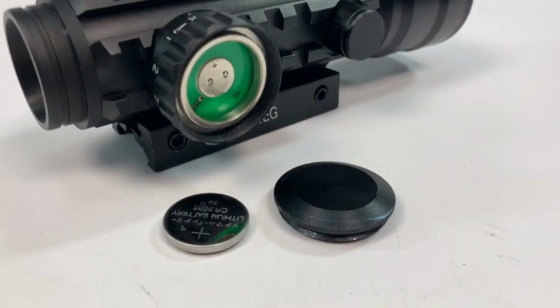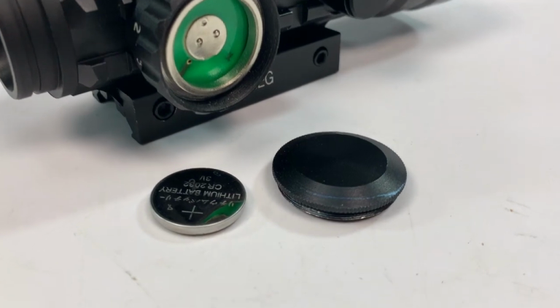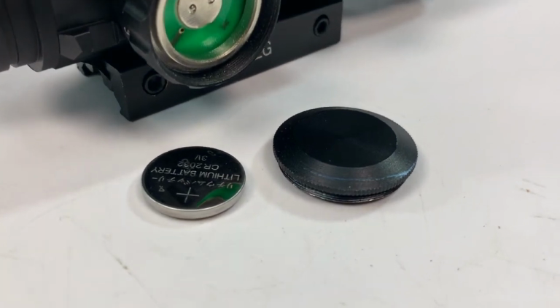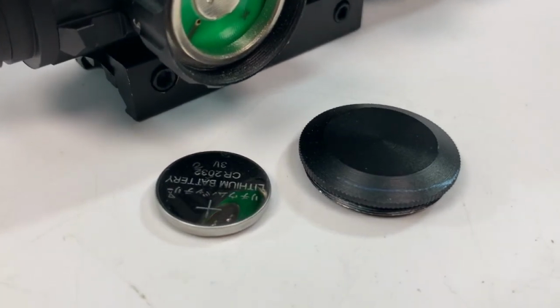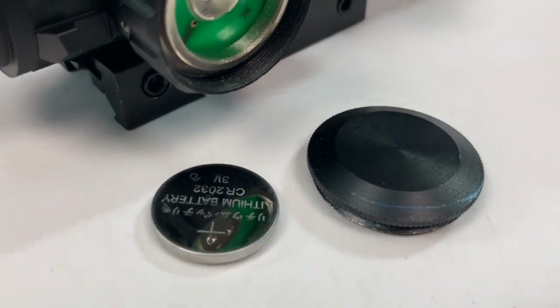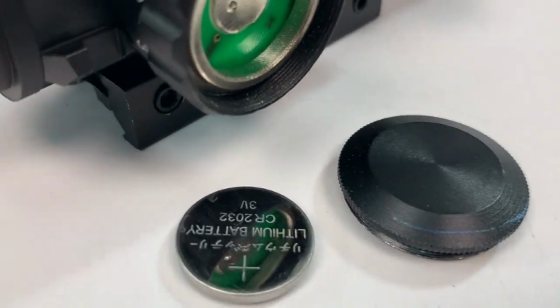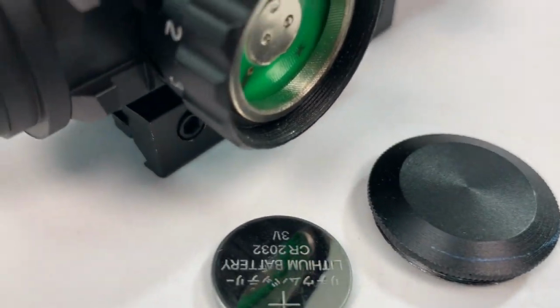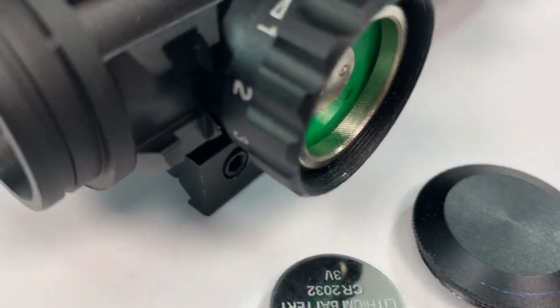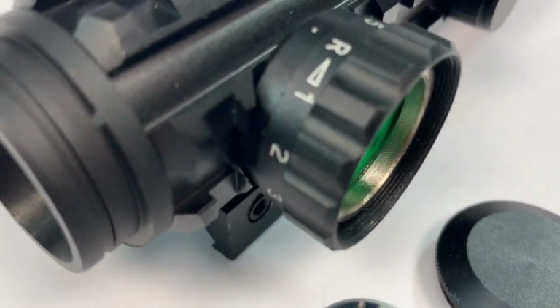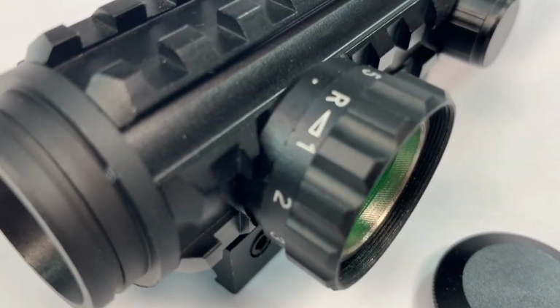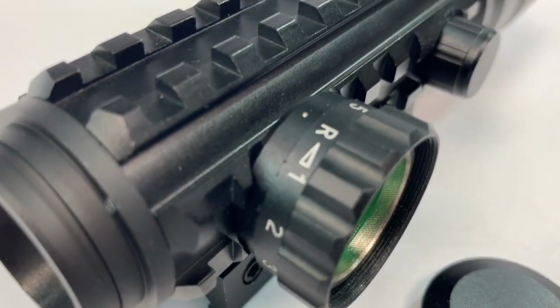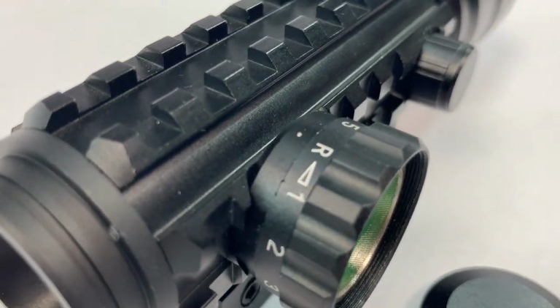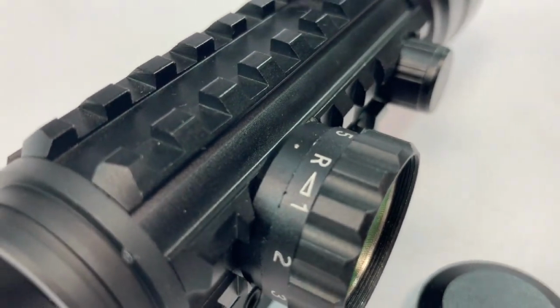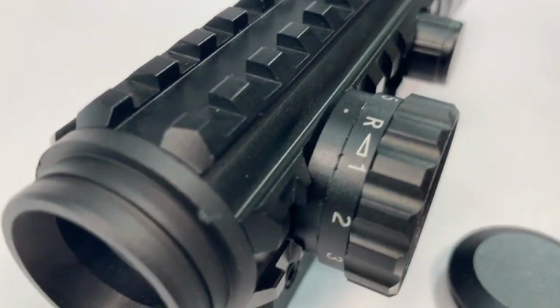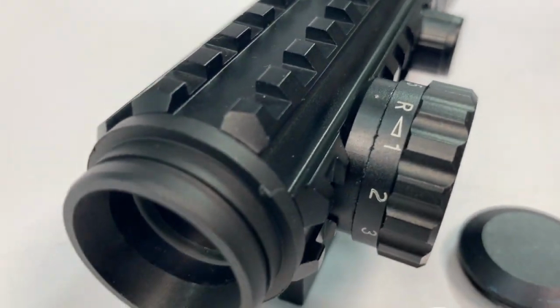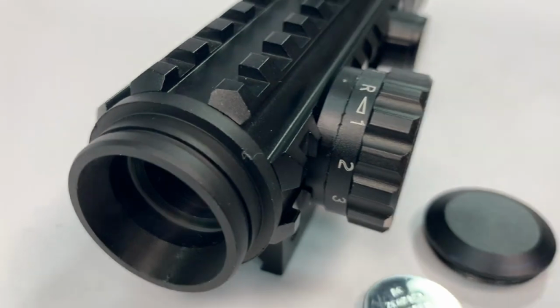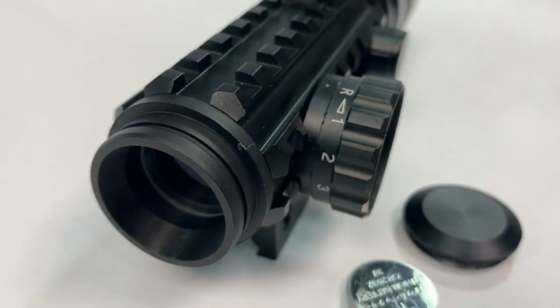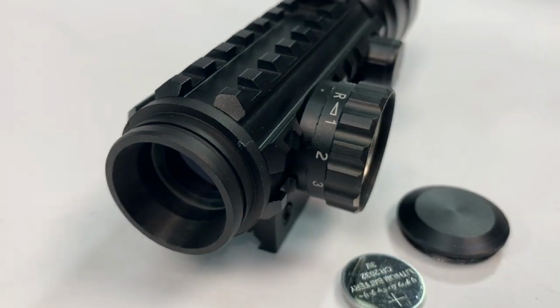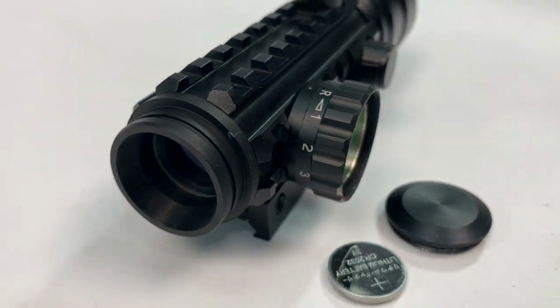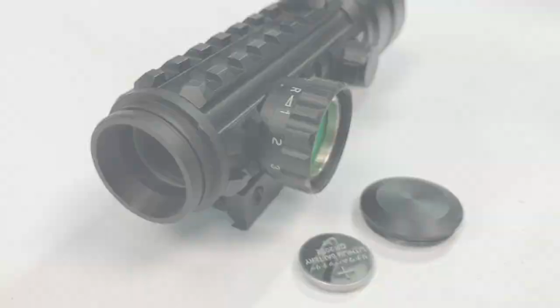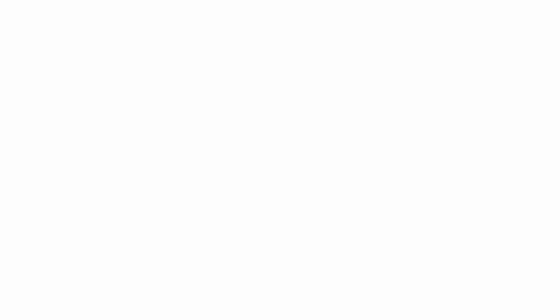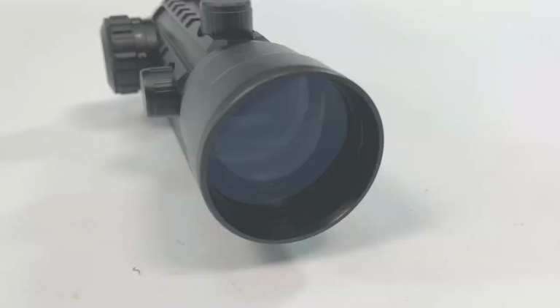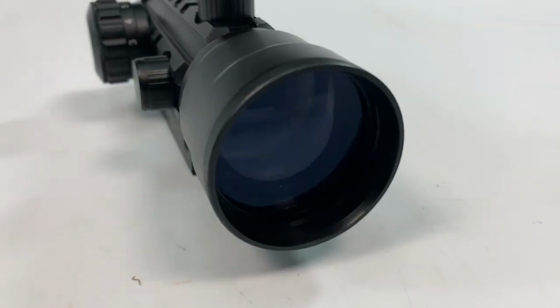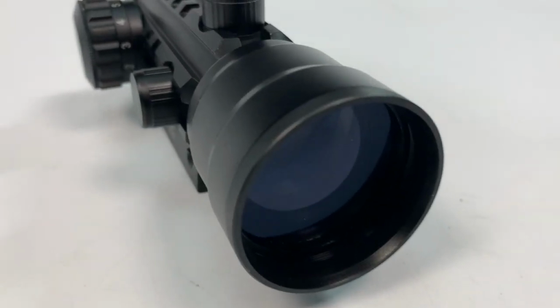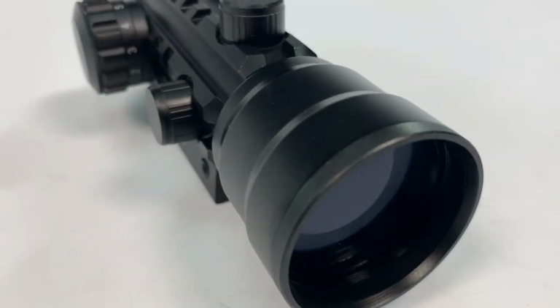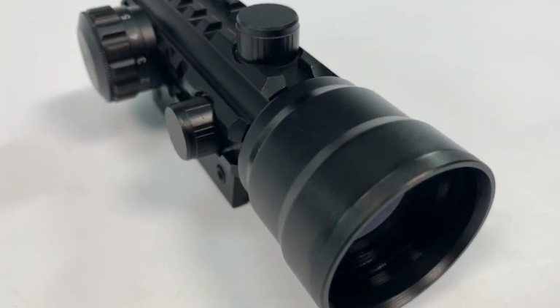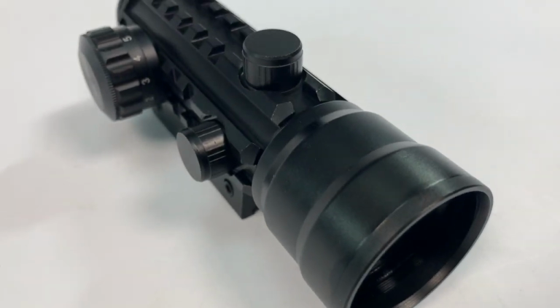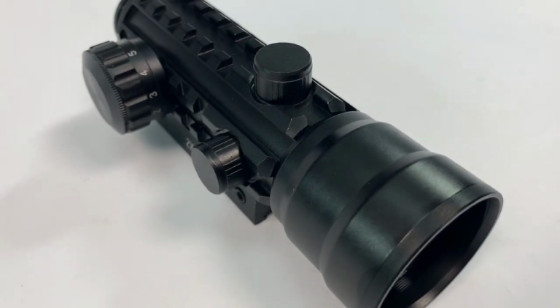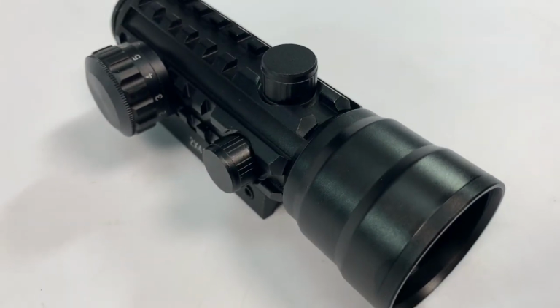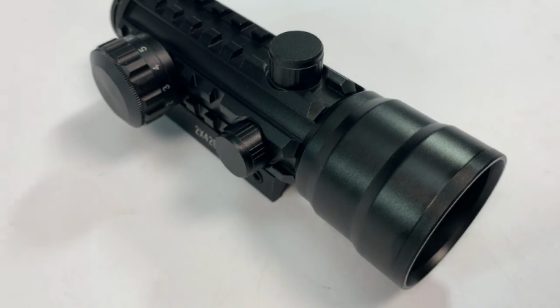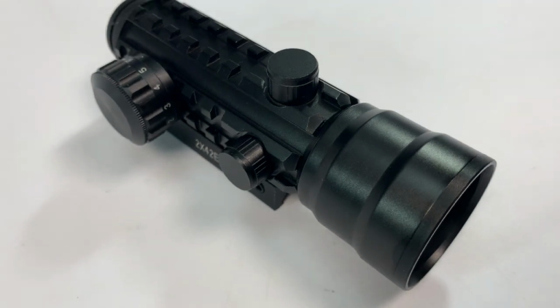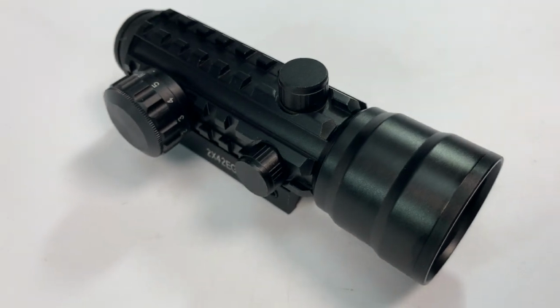On the side it takes the battery, which comes with it — it's a coin-type battery. And right where the battery fits in, you also have the brightness adjustment for the red dot.